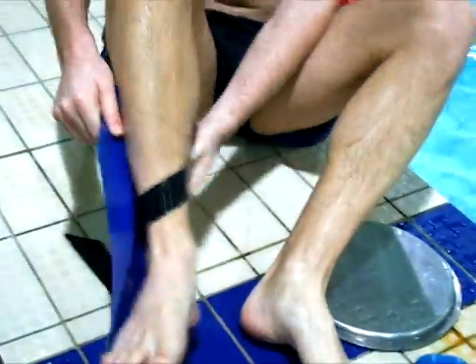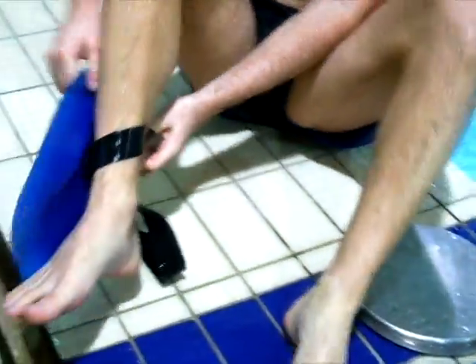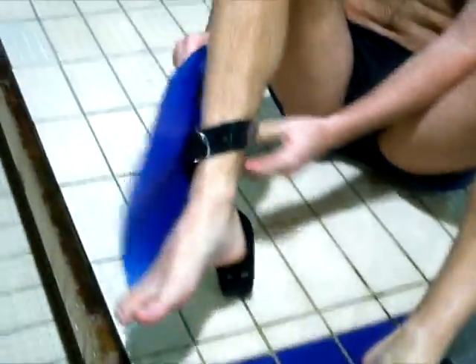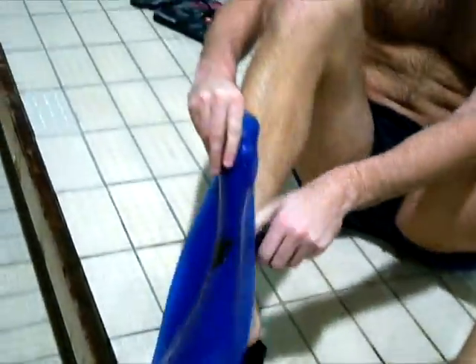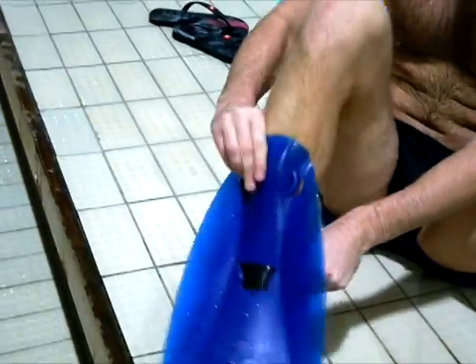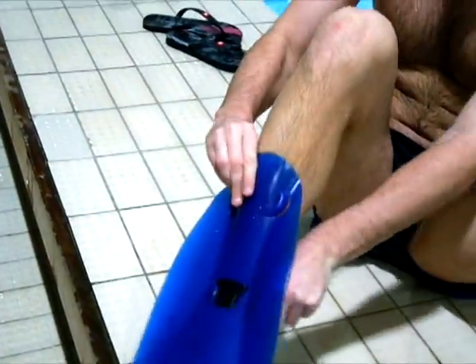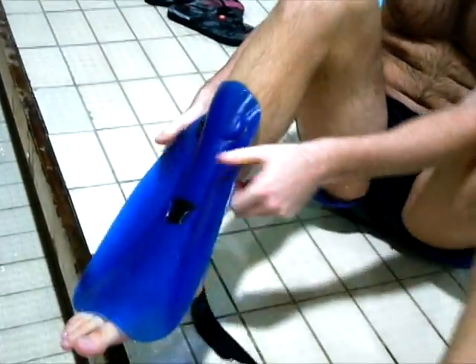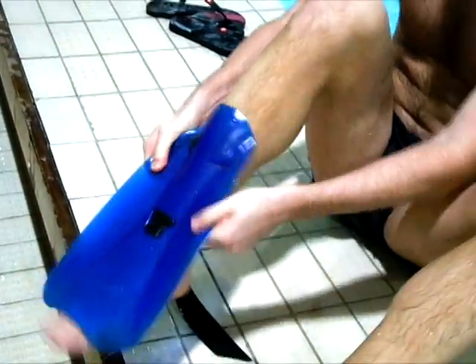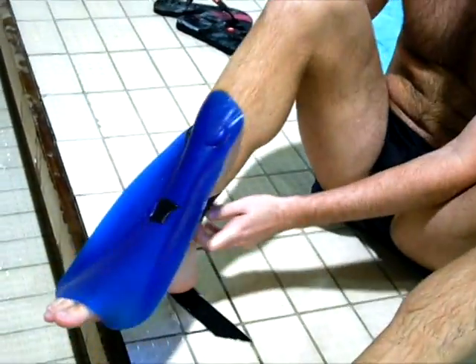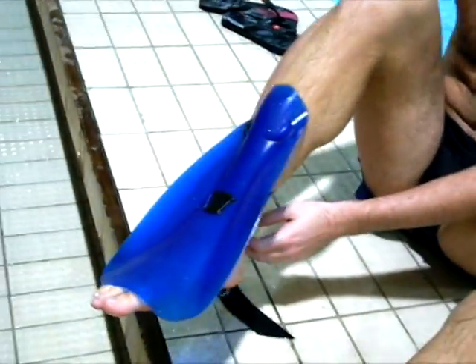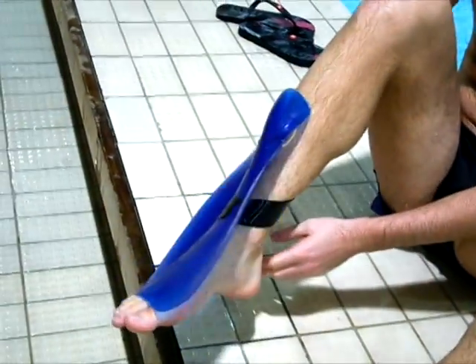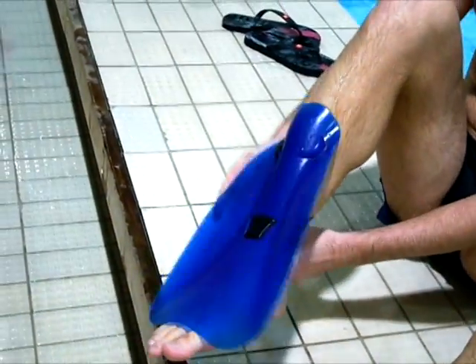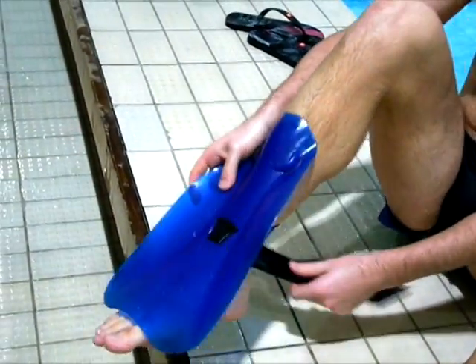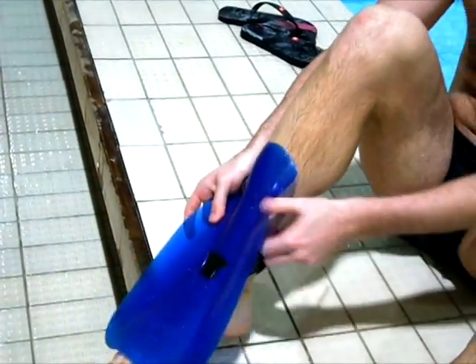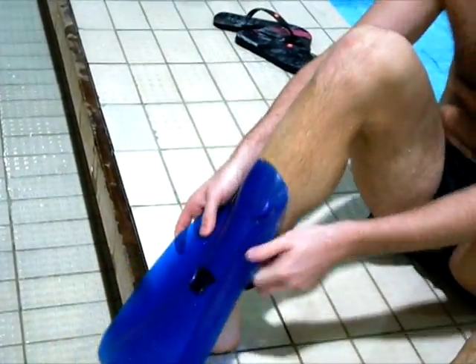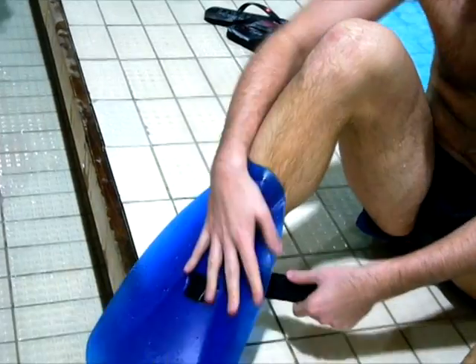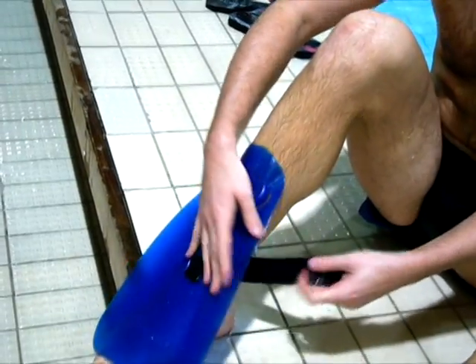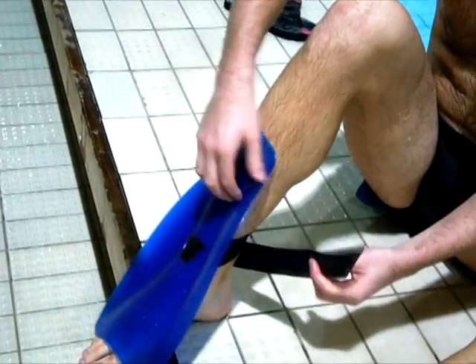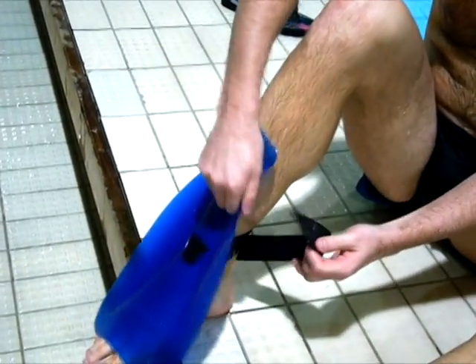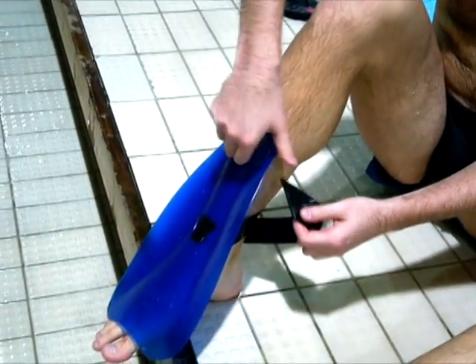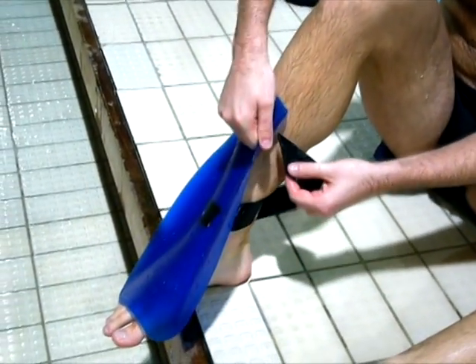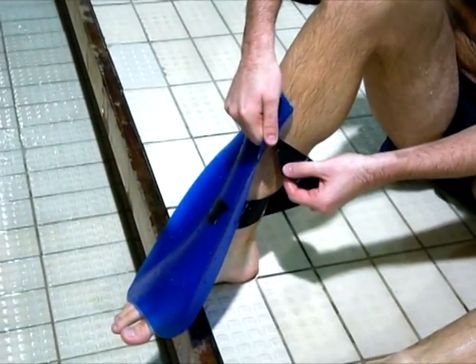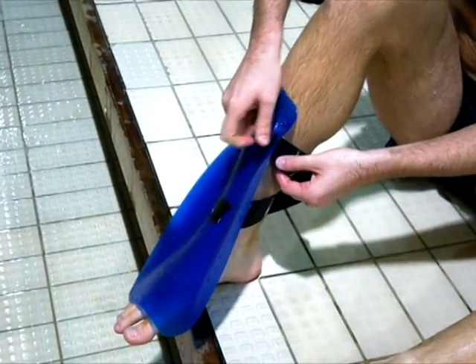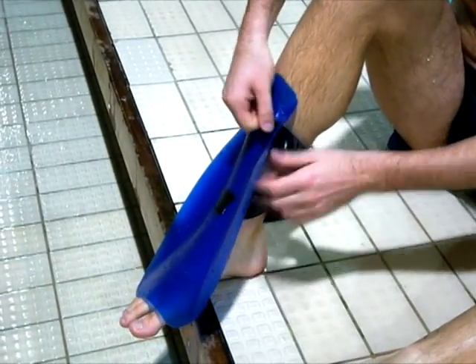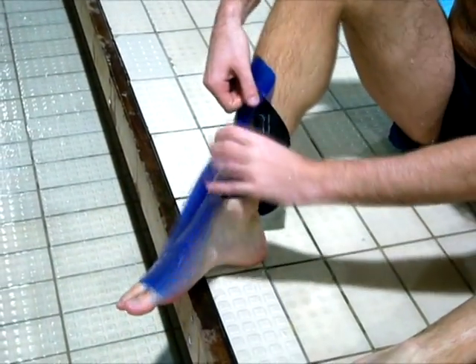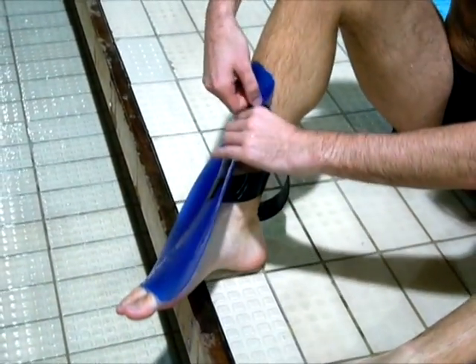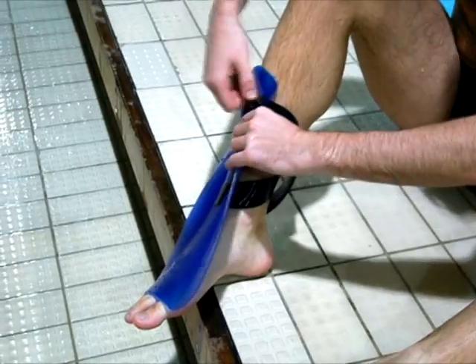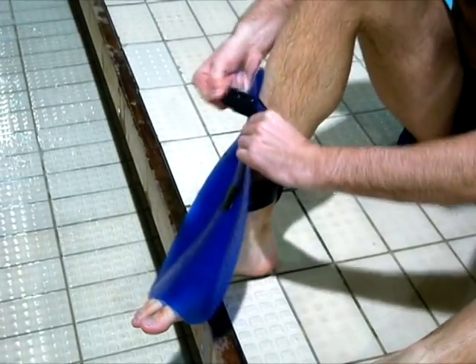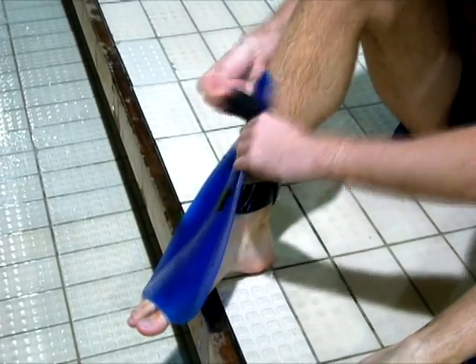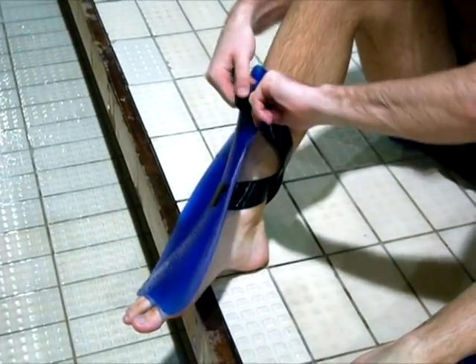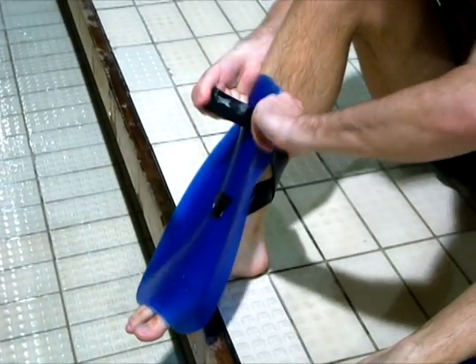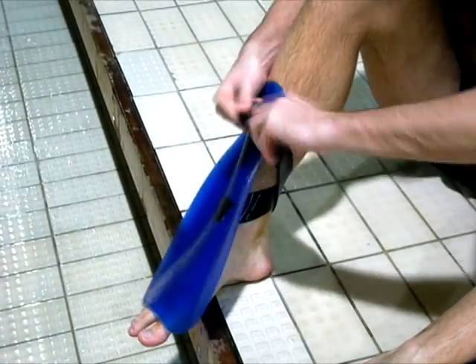Before you begin, you should make the fins wet to help the rear strap go through the slits. If you notice, there are two slits on each side of the fin. The manufacturer was kind enough to put one strap in for you already, so you're halfway there. Slip the fin on where you have the three slits on the inside of your leg.